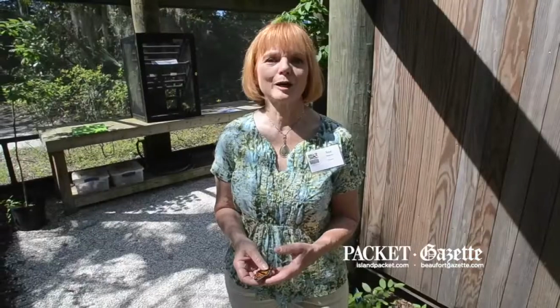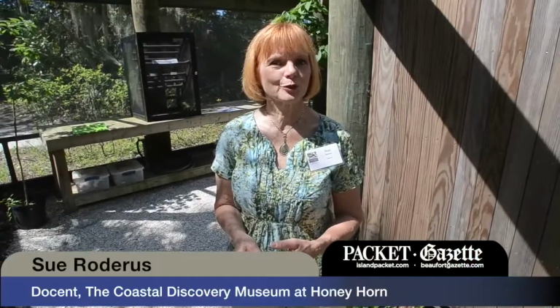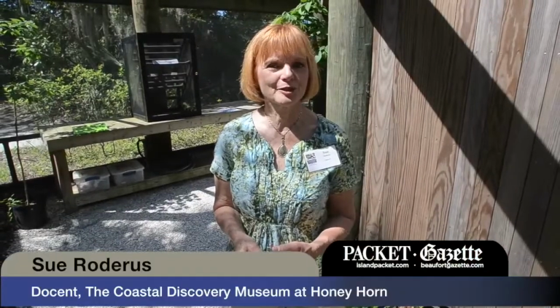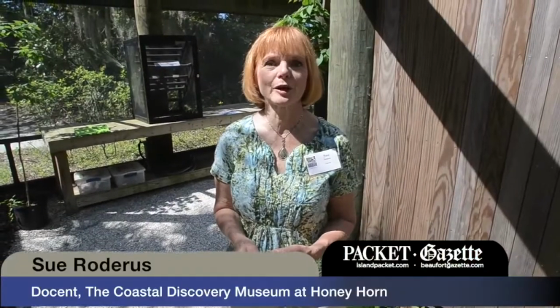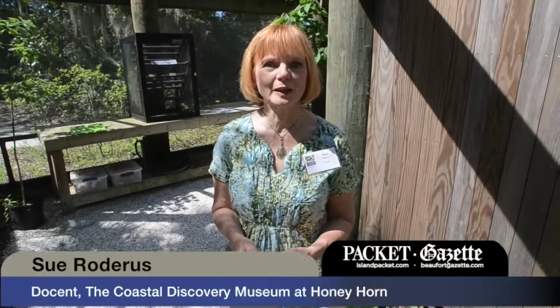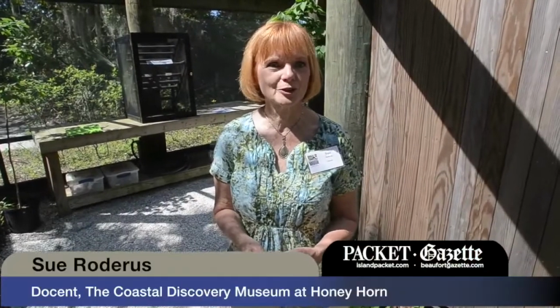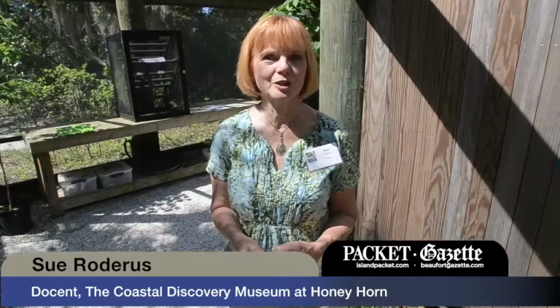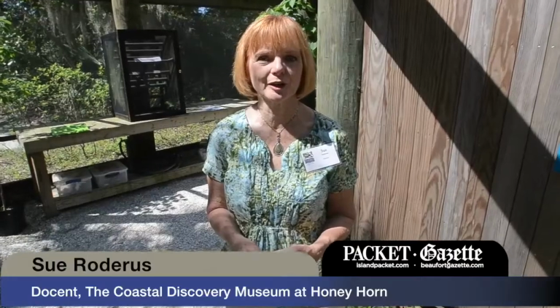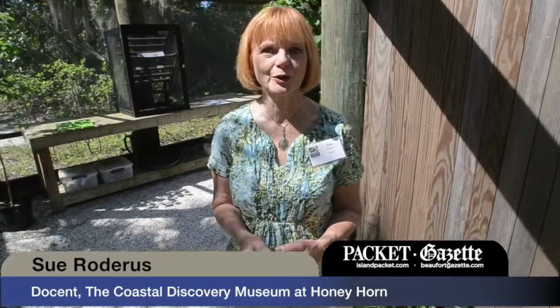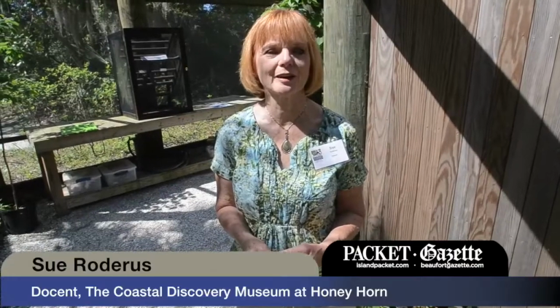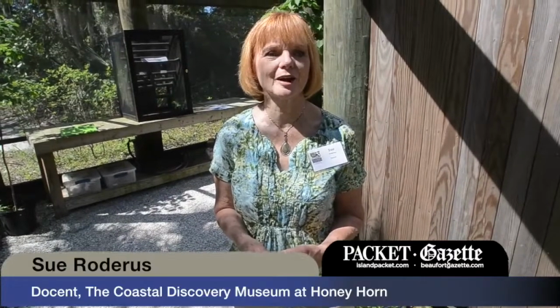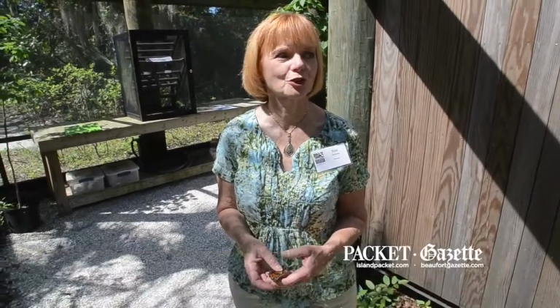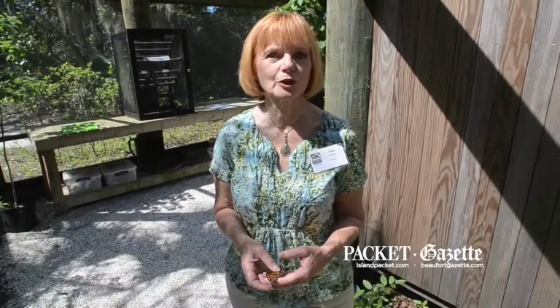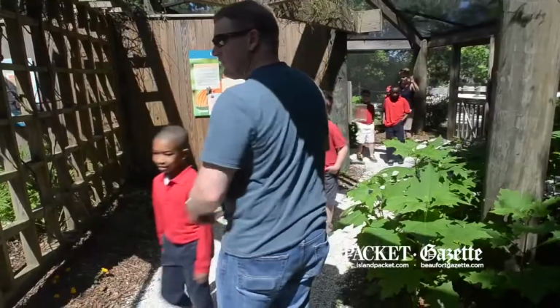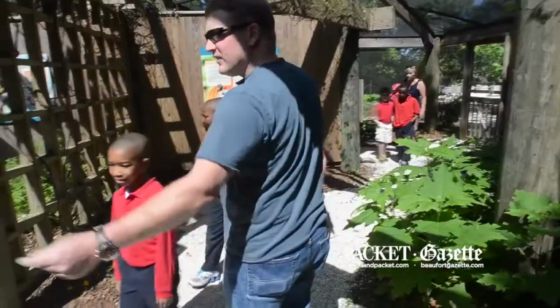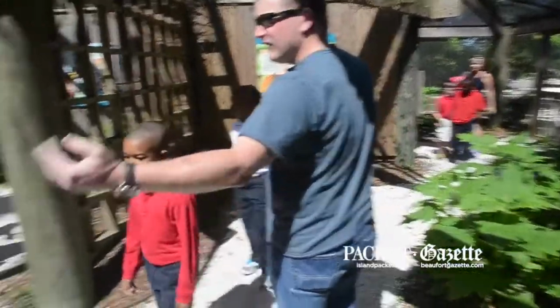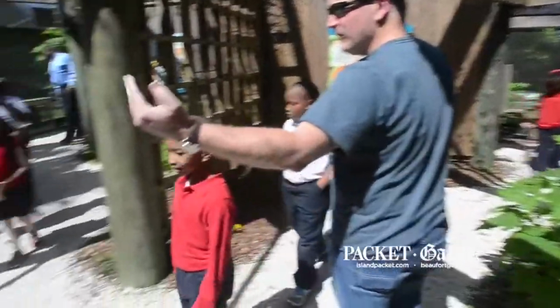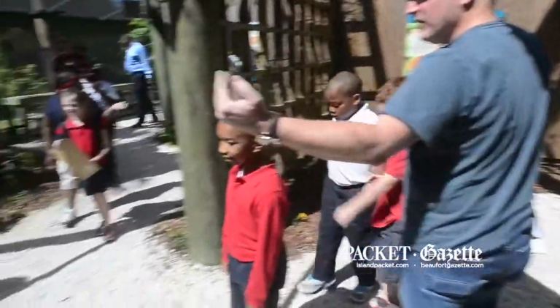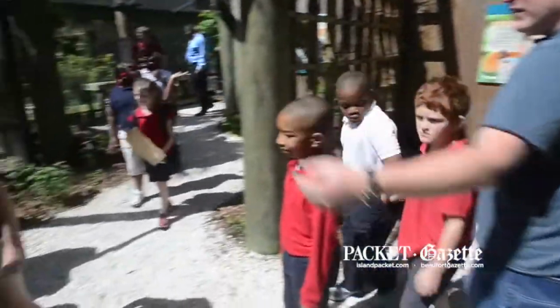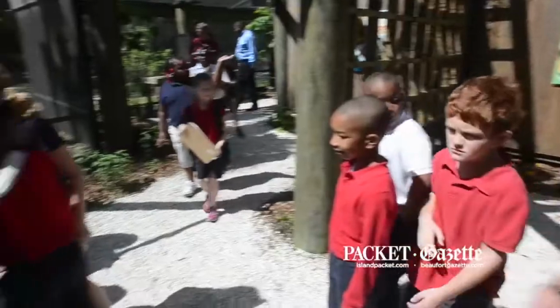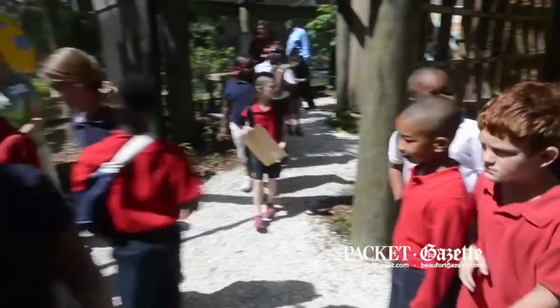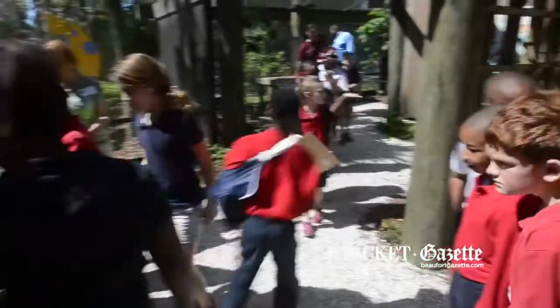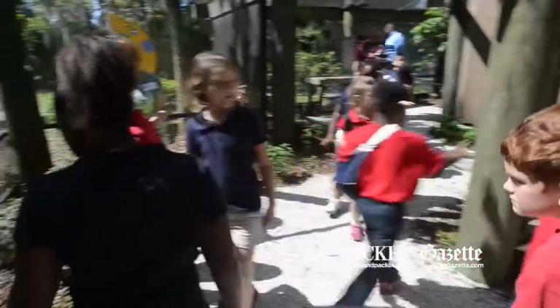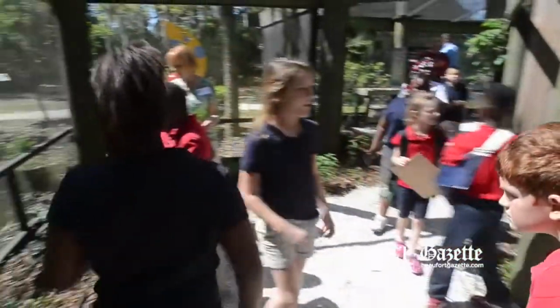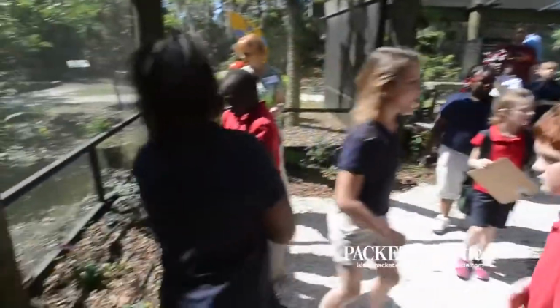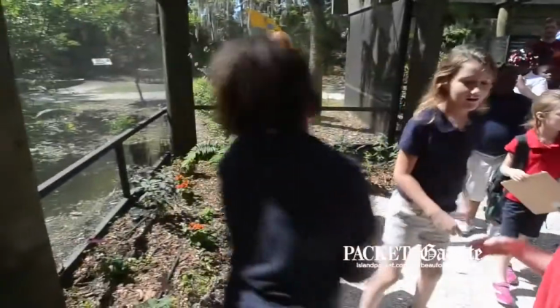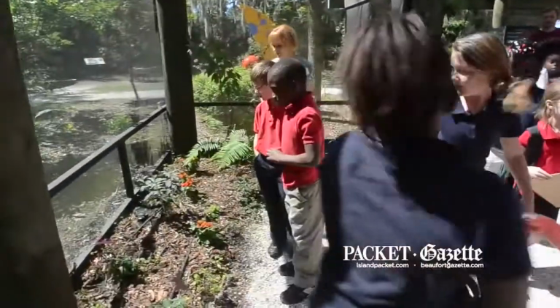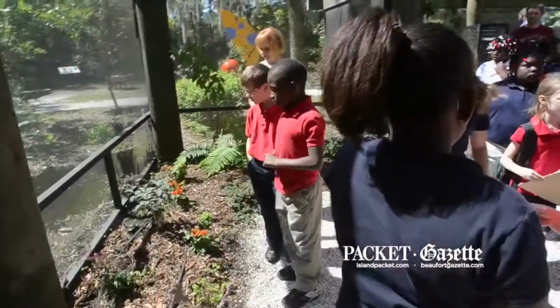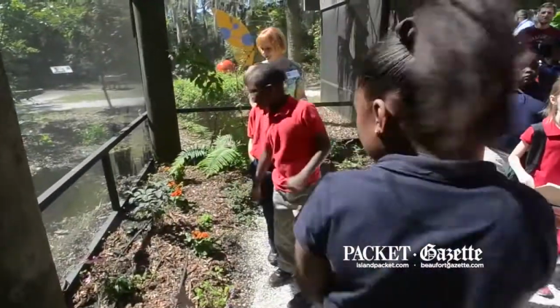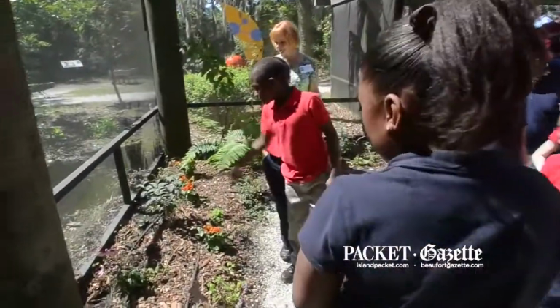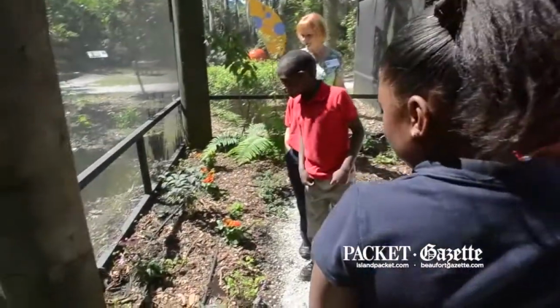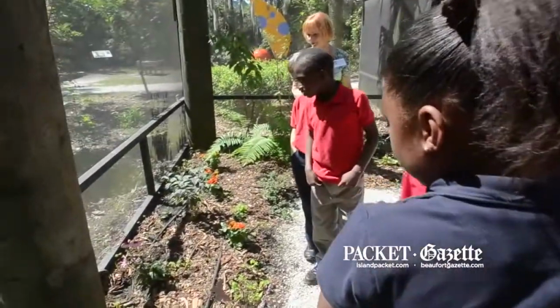I'm Sue Rotaris. I'm one of the many docents here at Honey Horn, and I do tours of the butterfly enclosure. Today is our opening day for tours, and we had our first tour this morning.